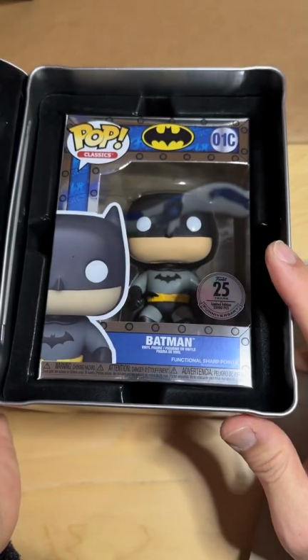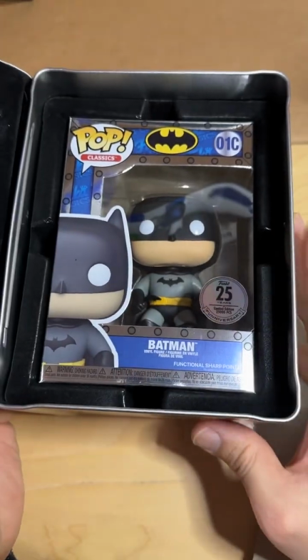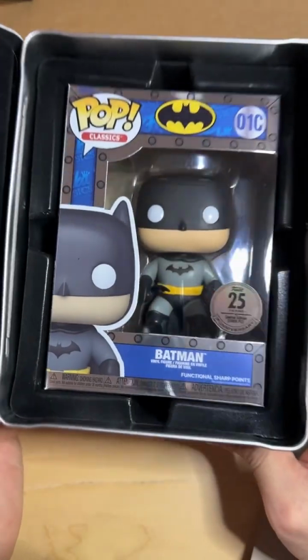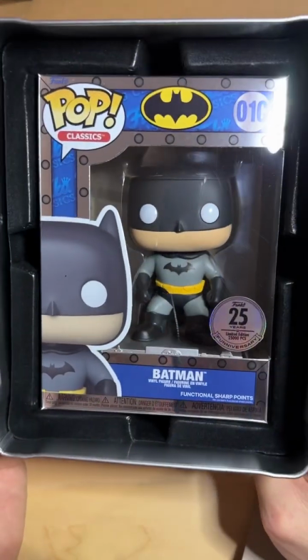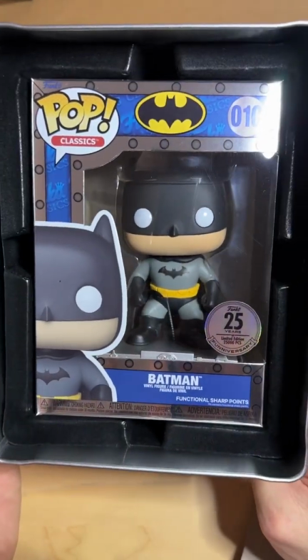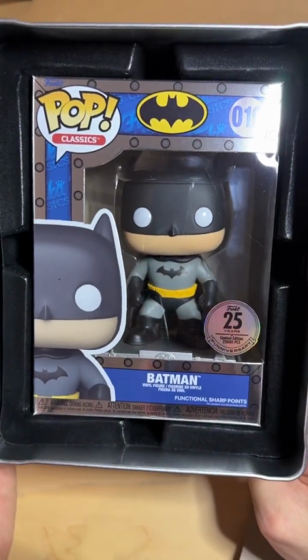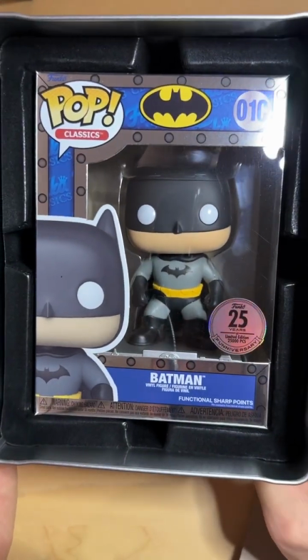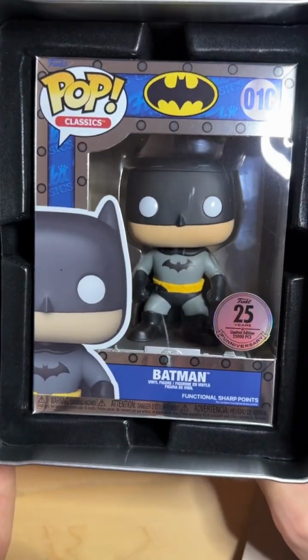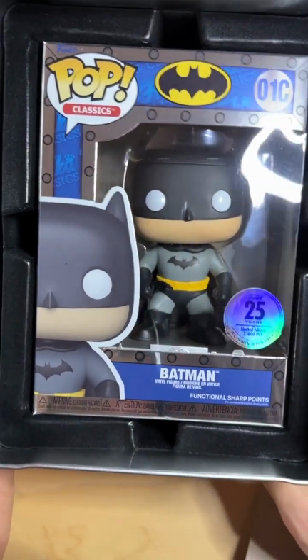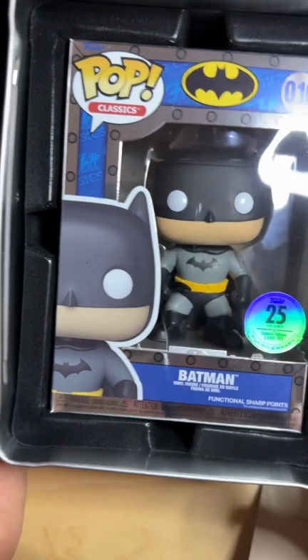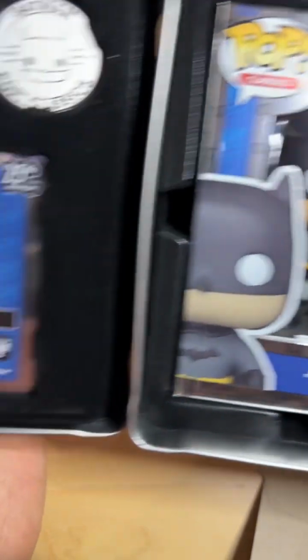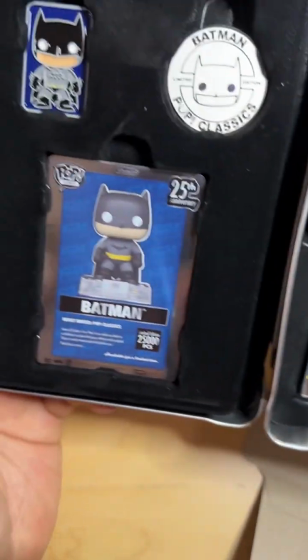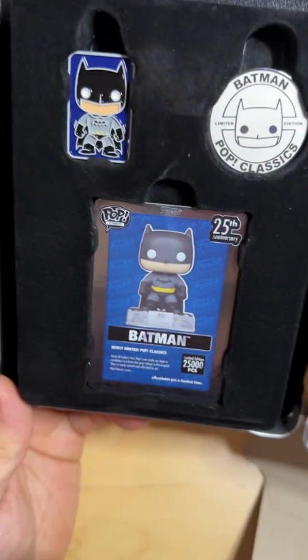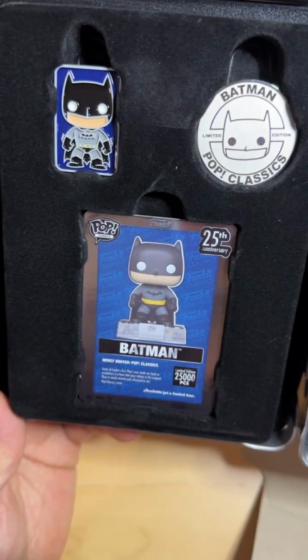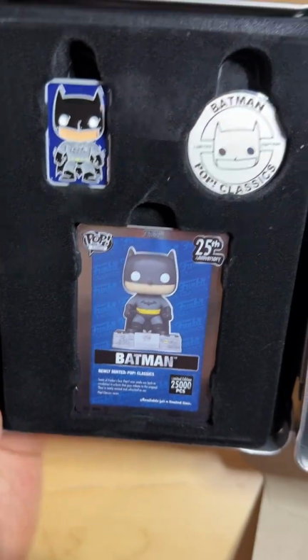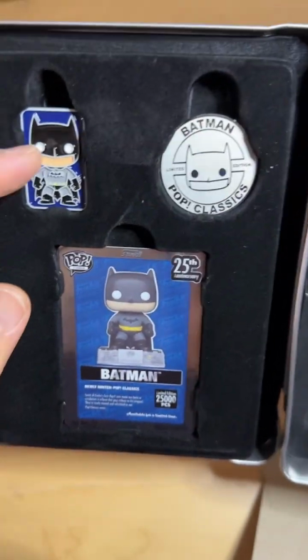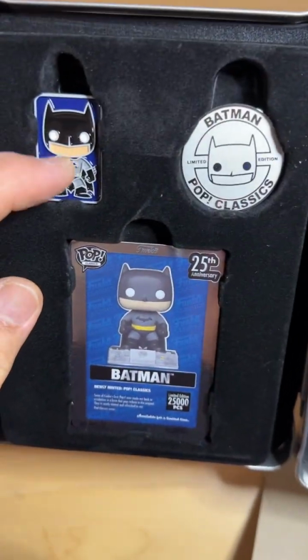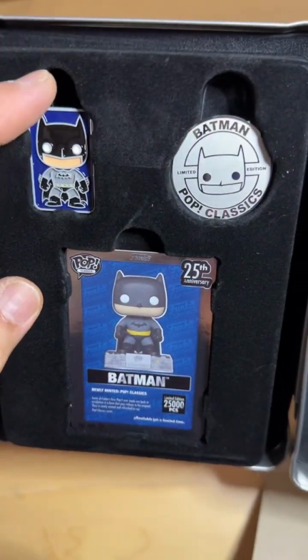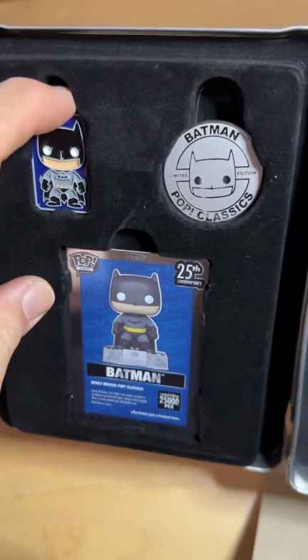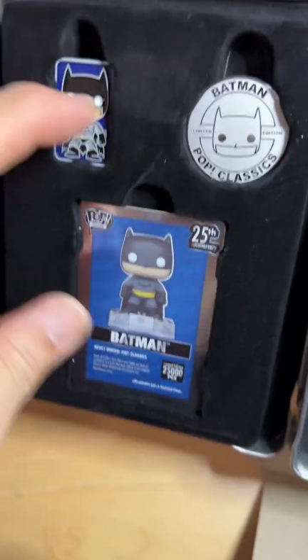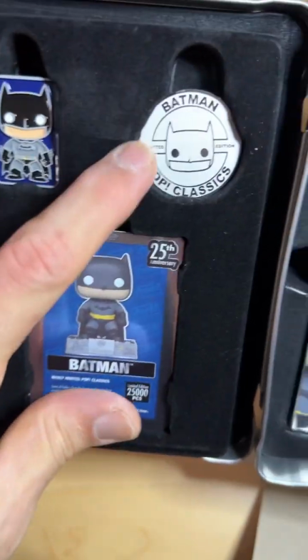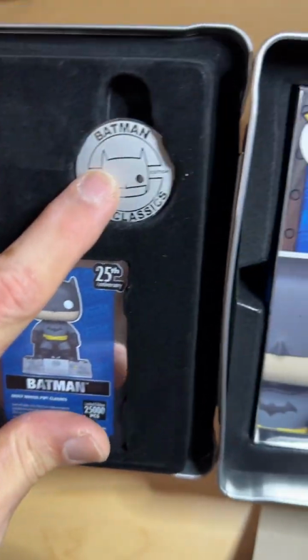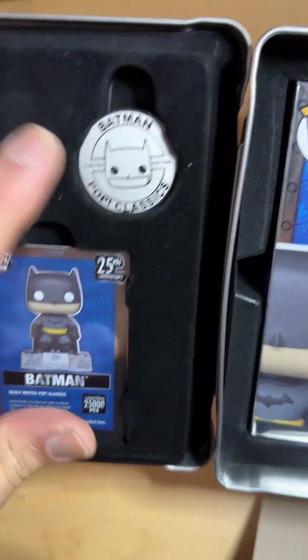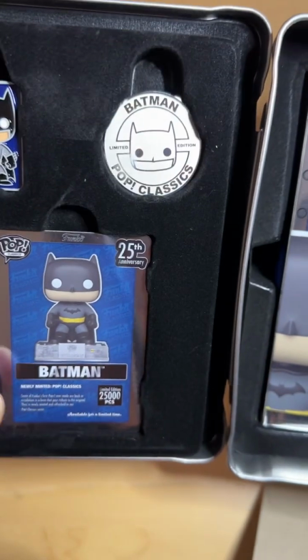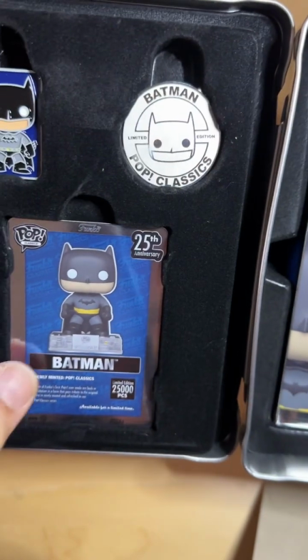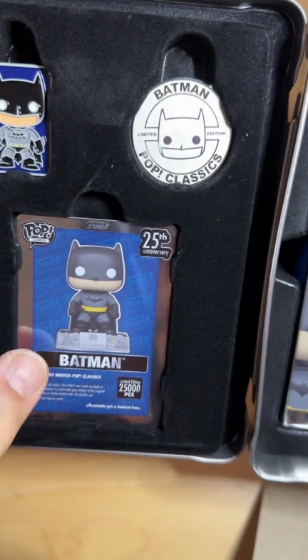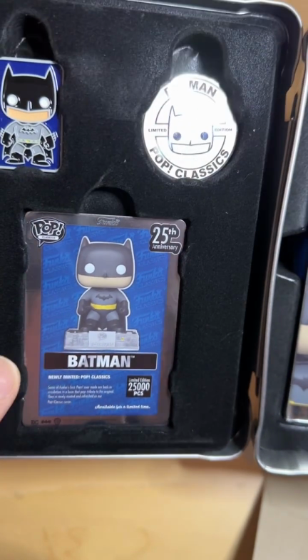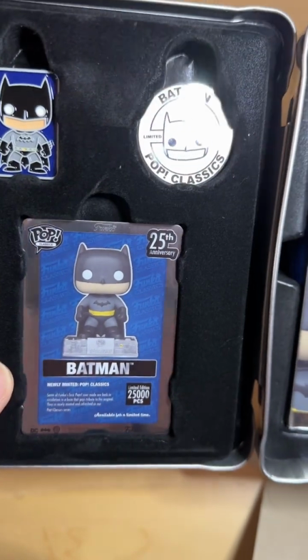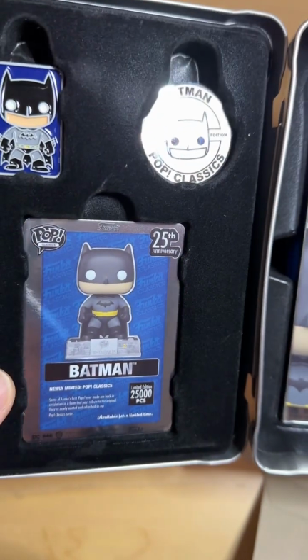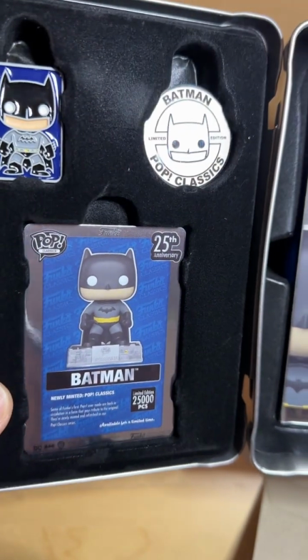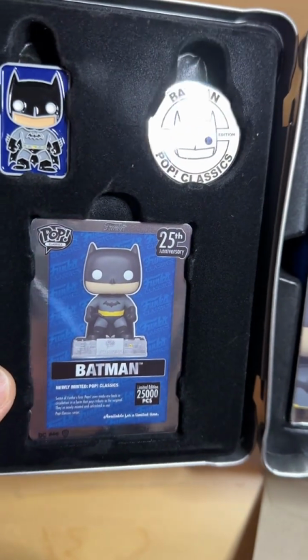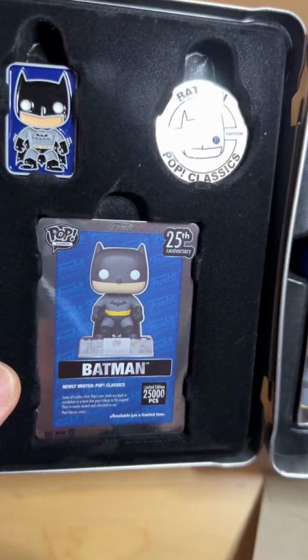So to summarize — Vault Open Batman, 25 years, 25,000 pieces. You get a pin, you get a coin, and also a Funko Pop card.